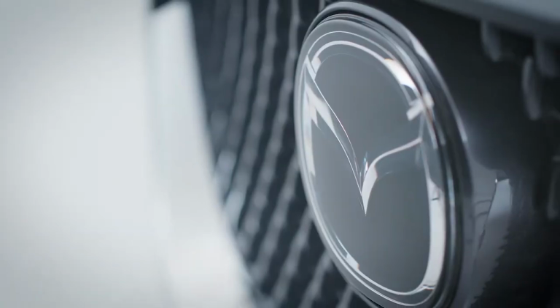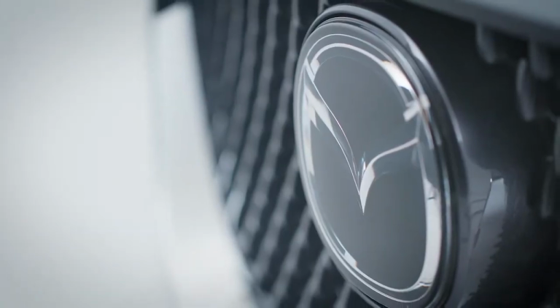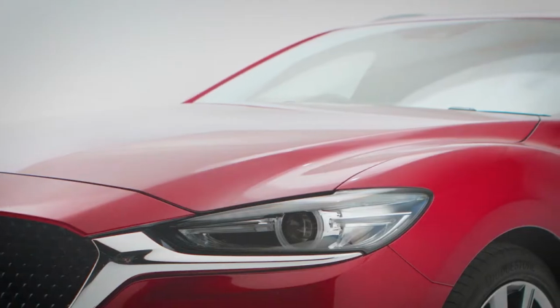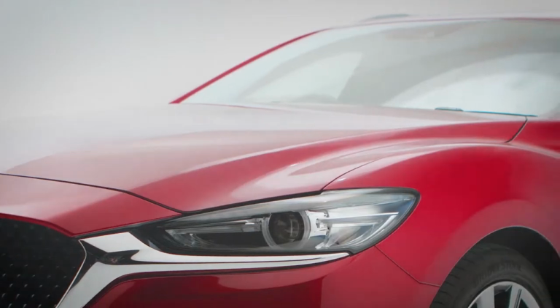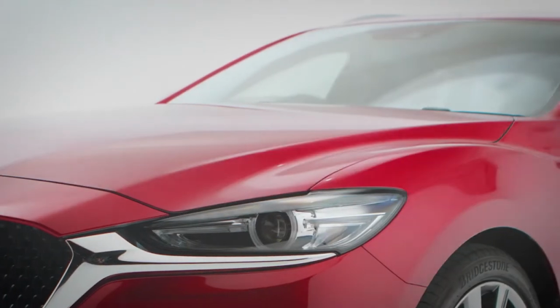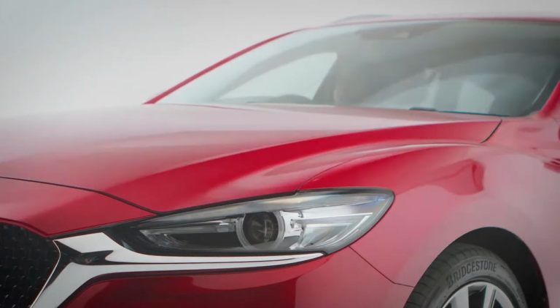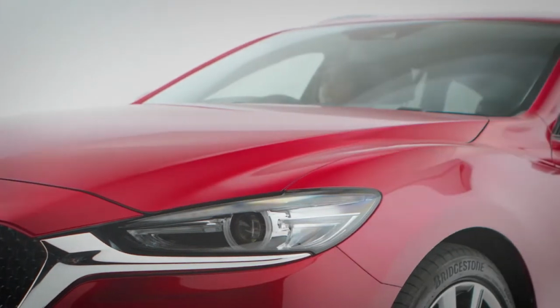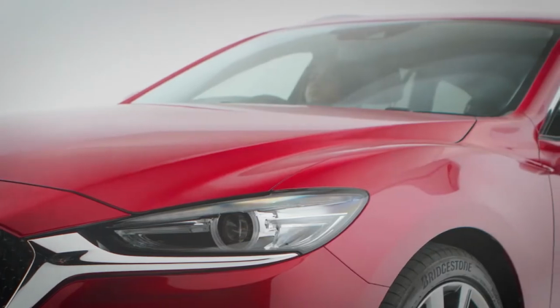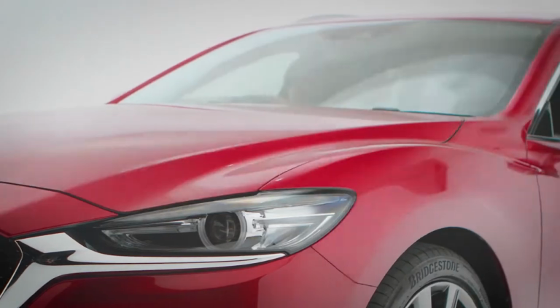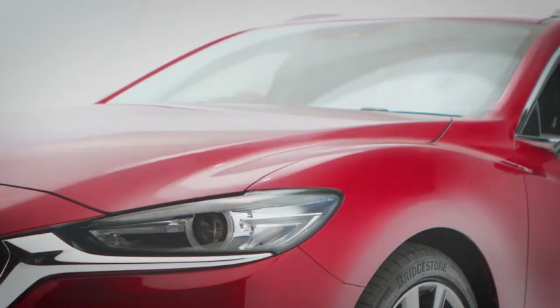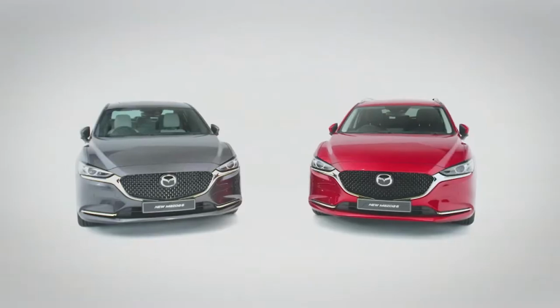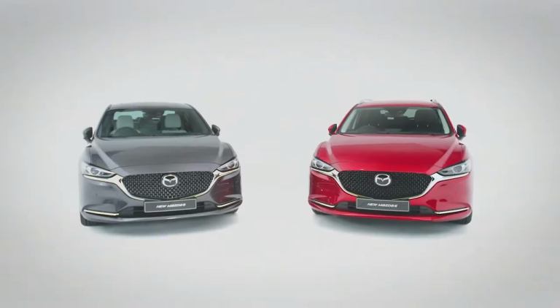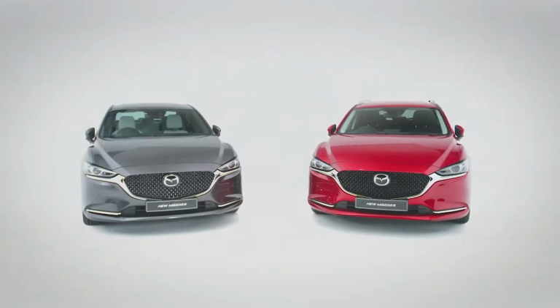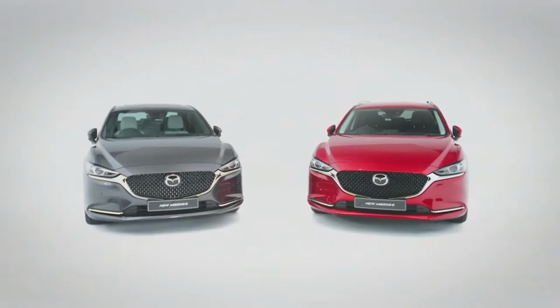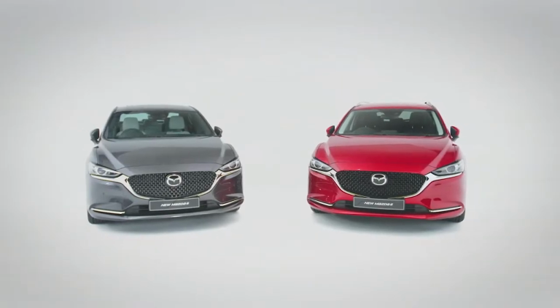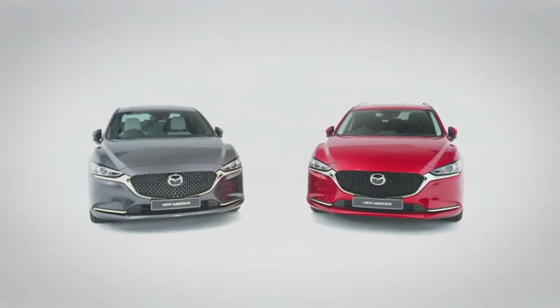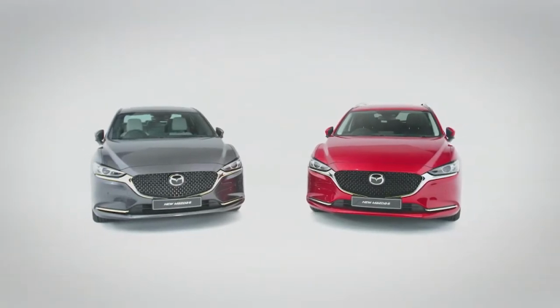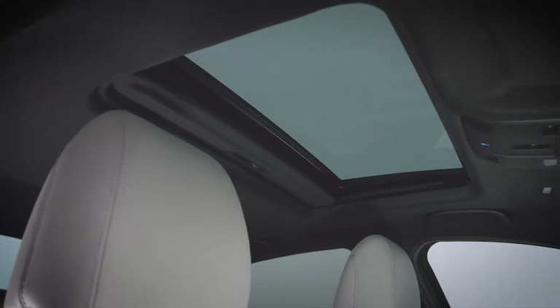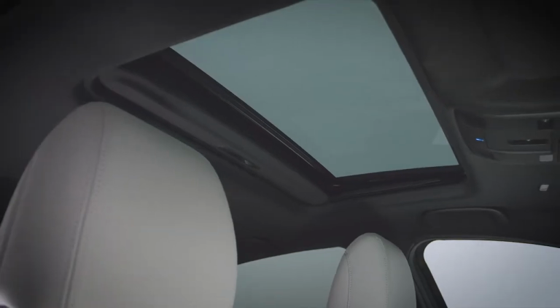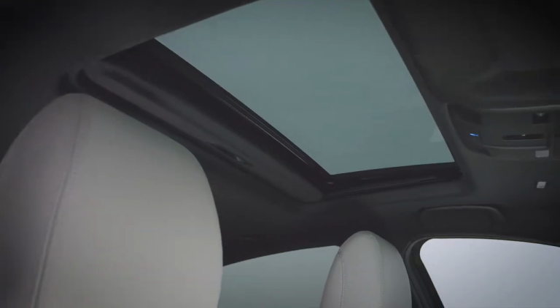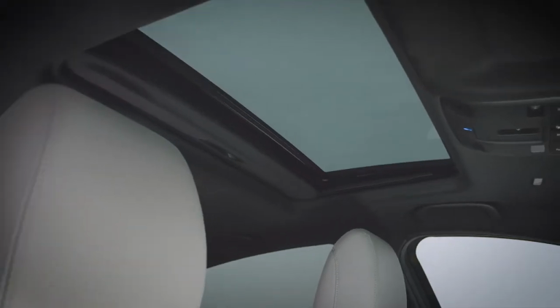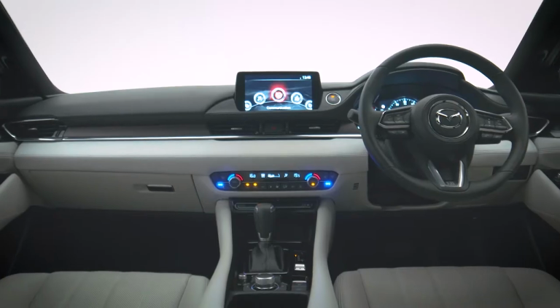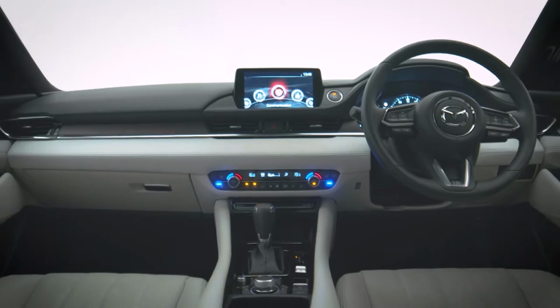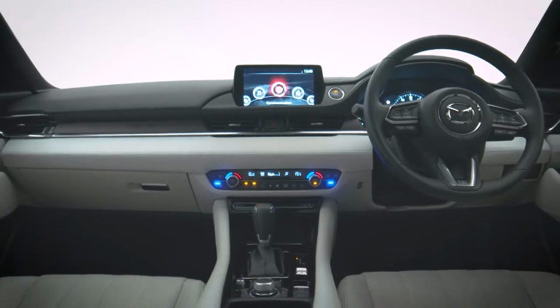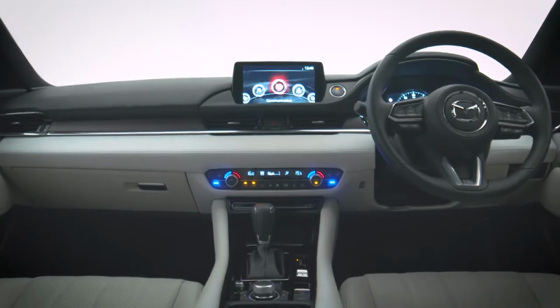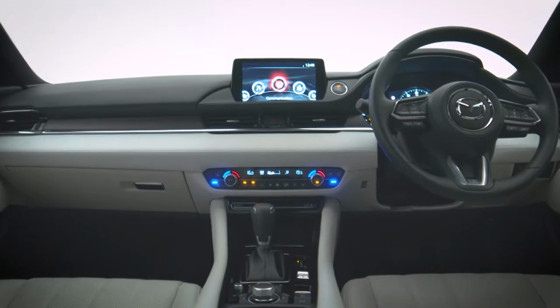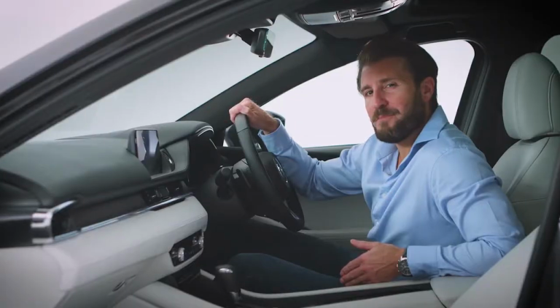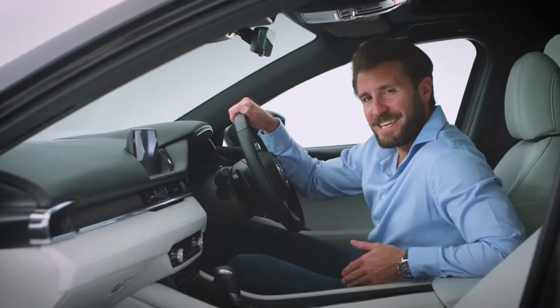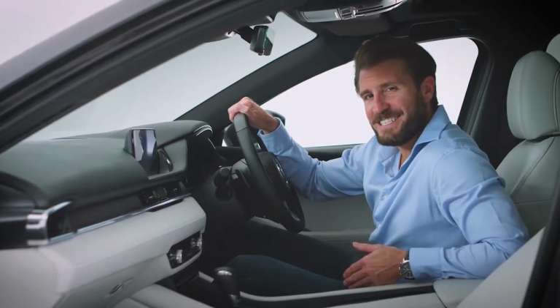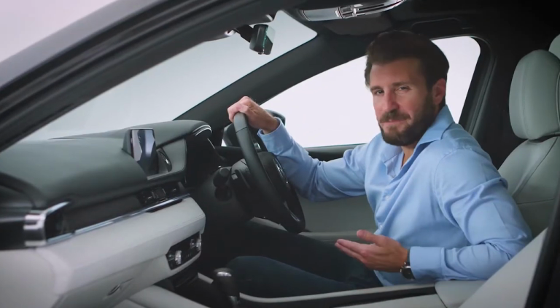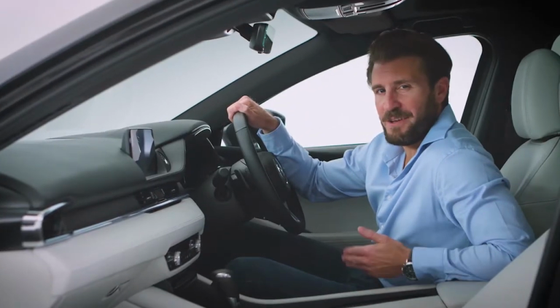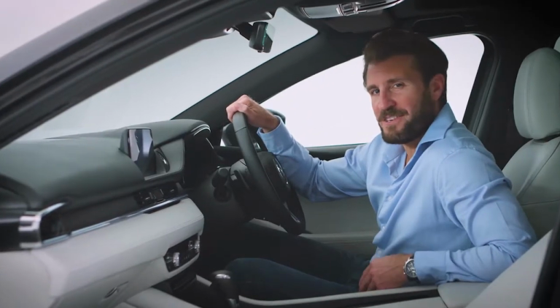Our characteristic Kodo Soul of Motion design emphasizes the powerful front-to-rear architecture, and the same blend of individual style and practicality can be found inside.